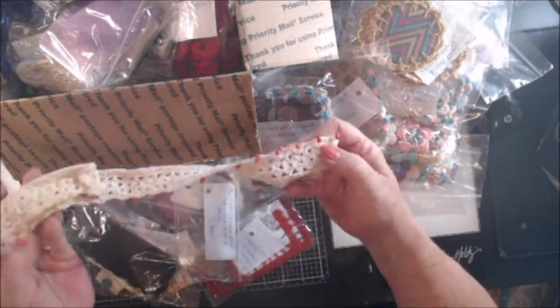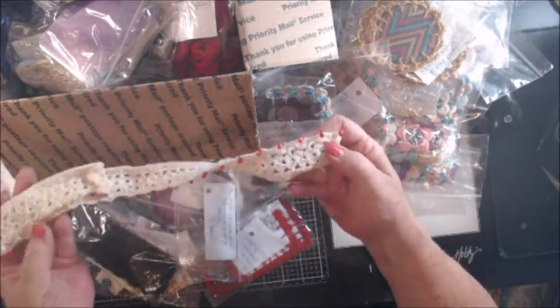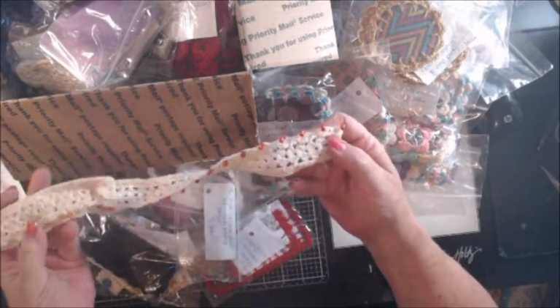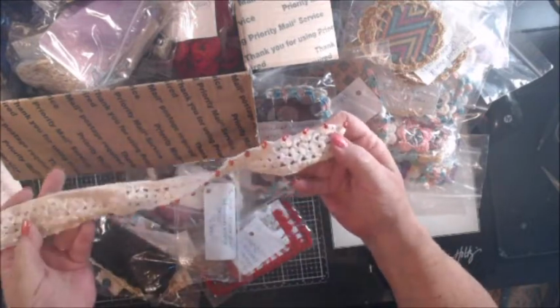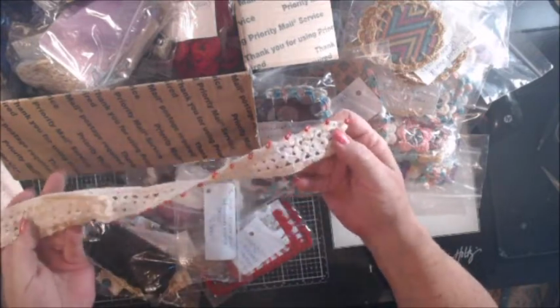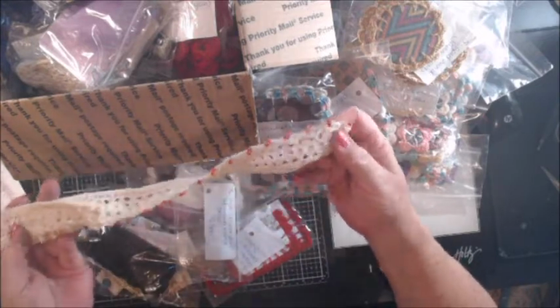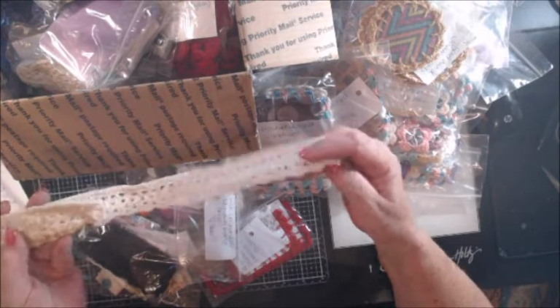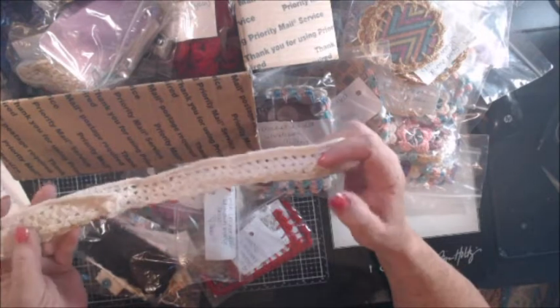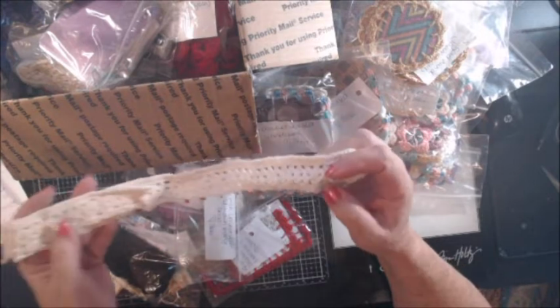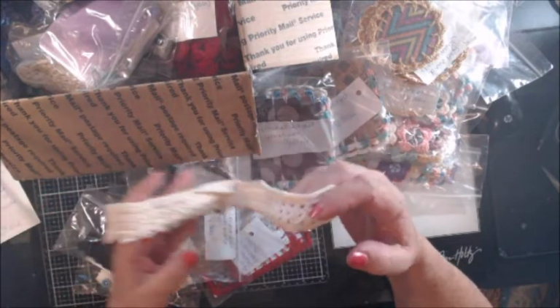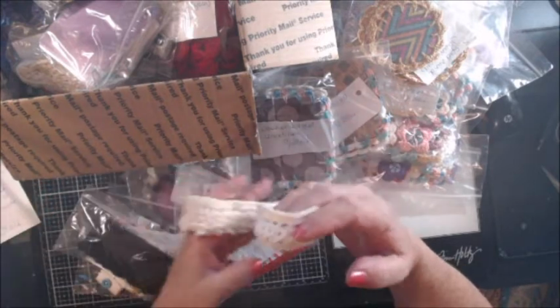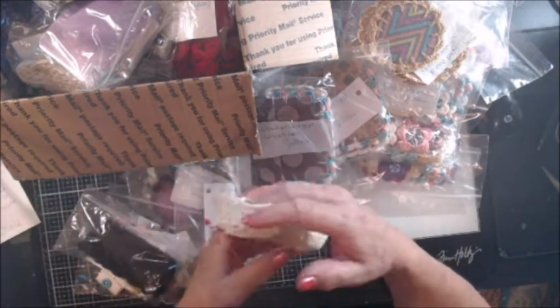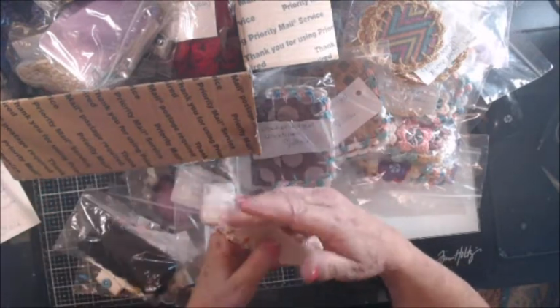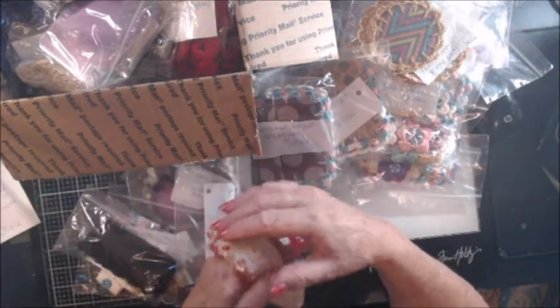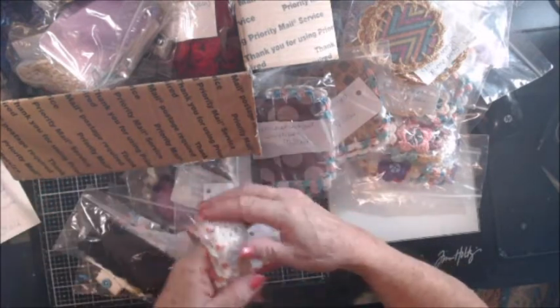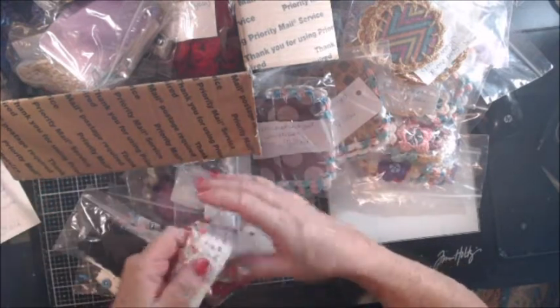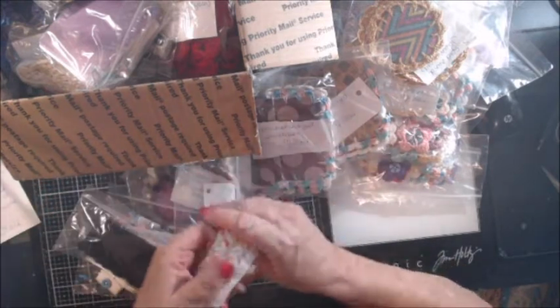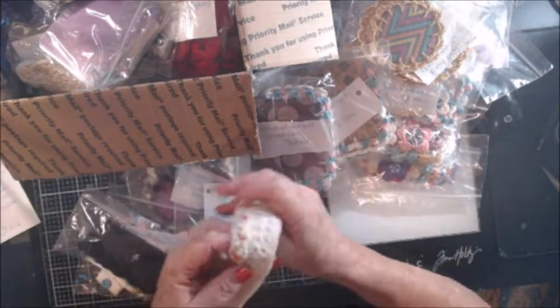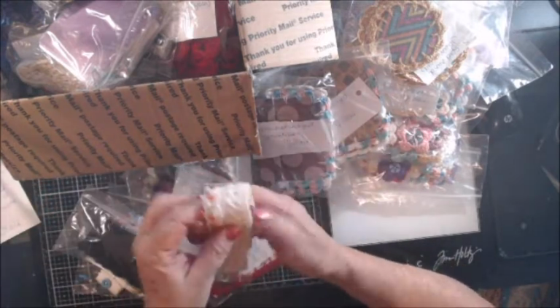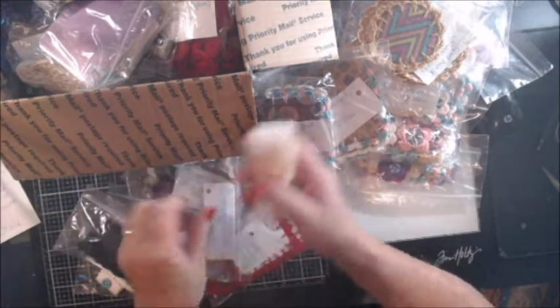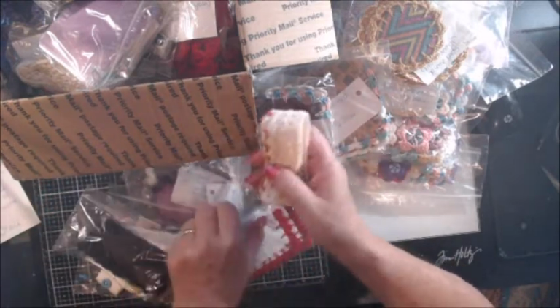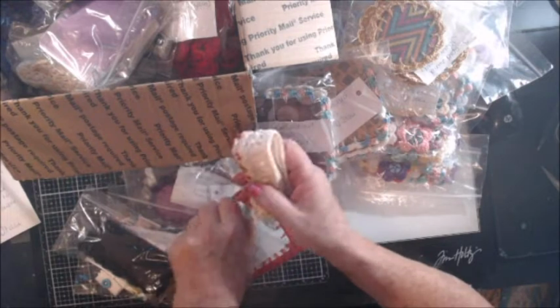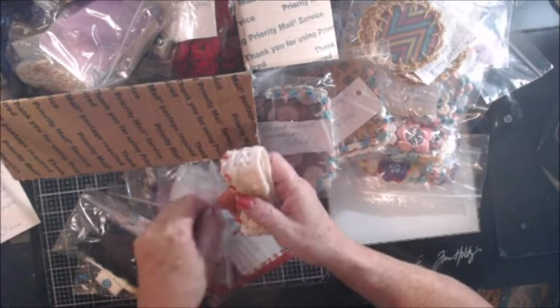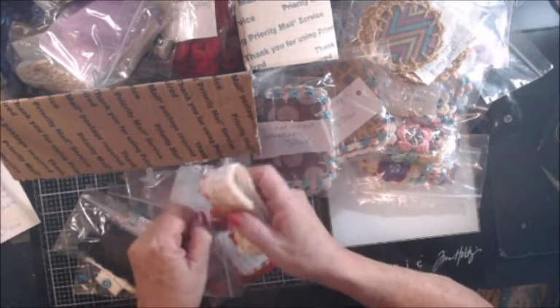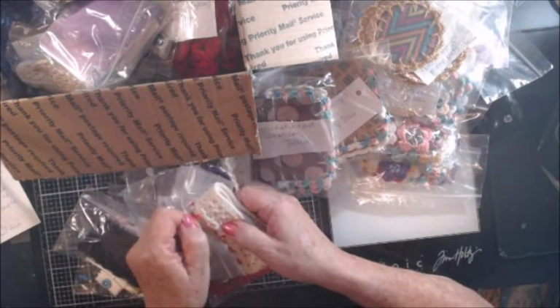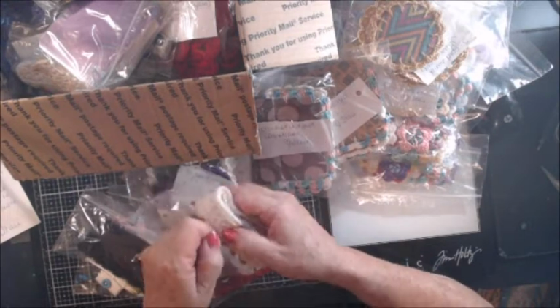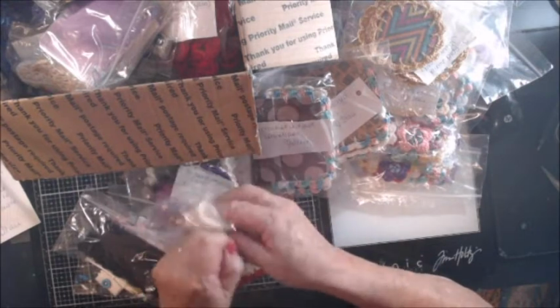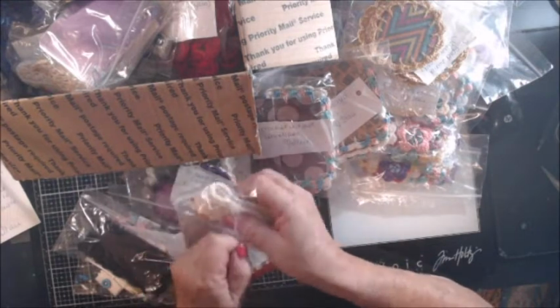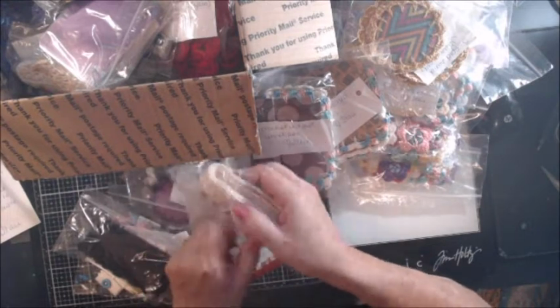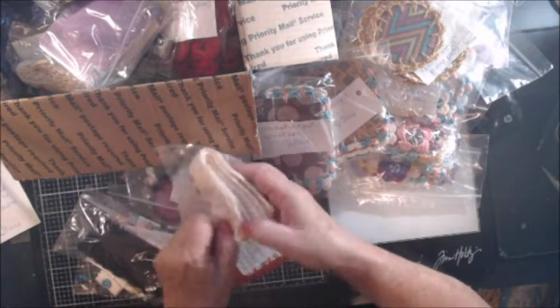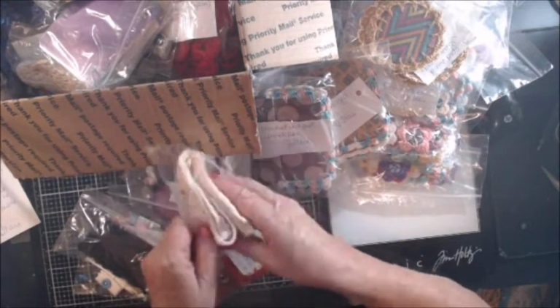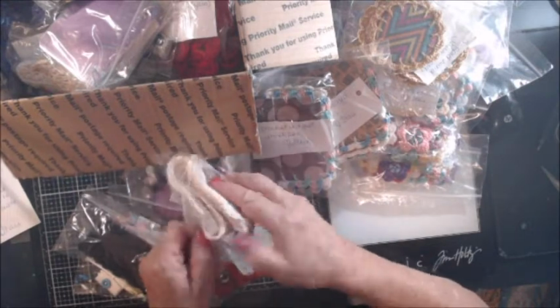This is amazing — here's some more of her hand-crocheted lace, you guys. Check this out, and it's got beadwork on it. Wow, amazing — absolutely amazing.